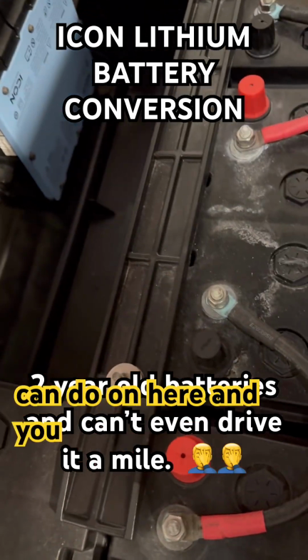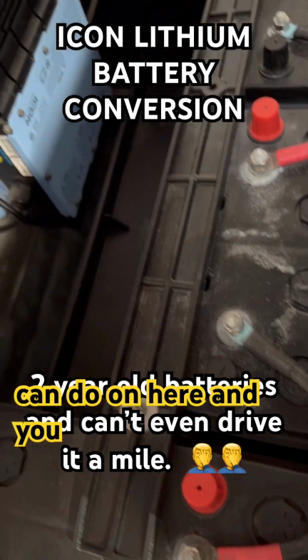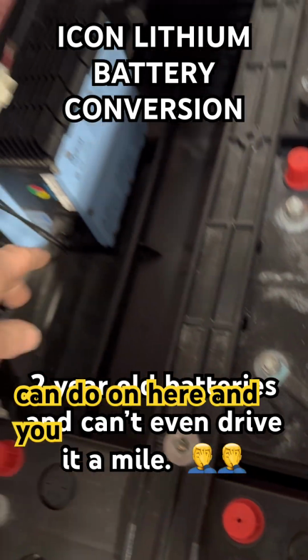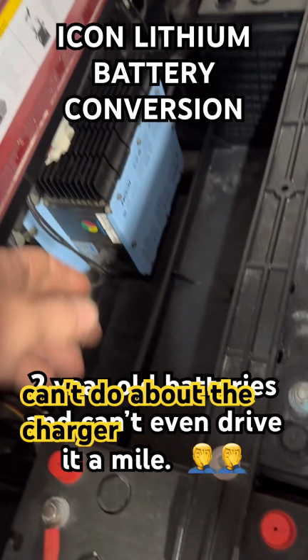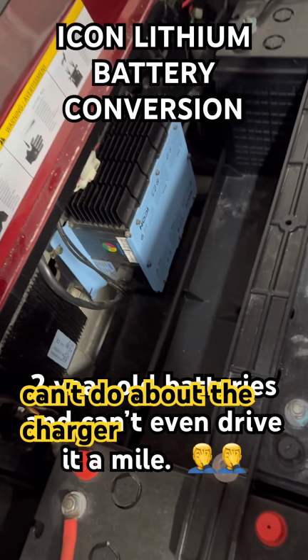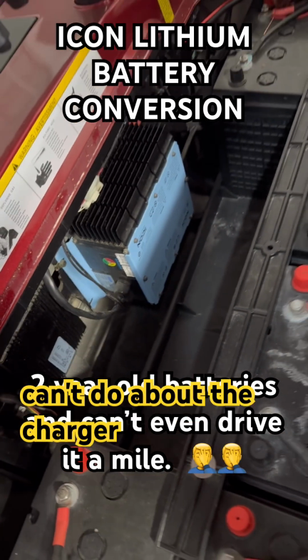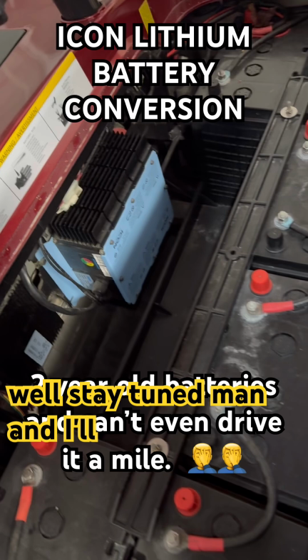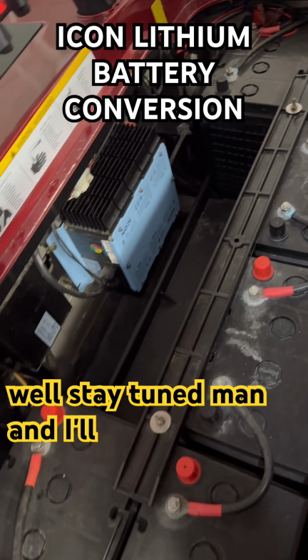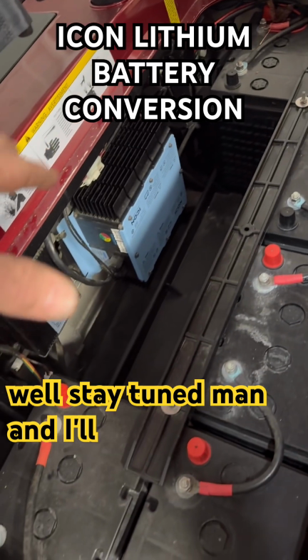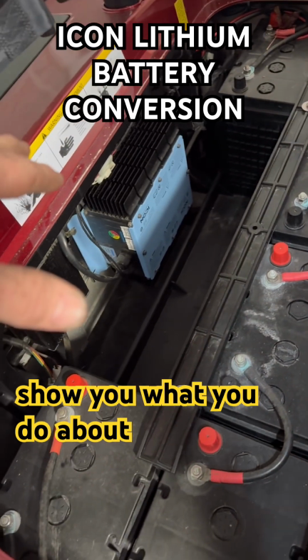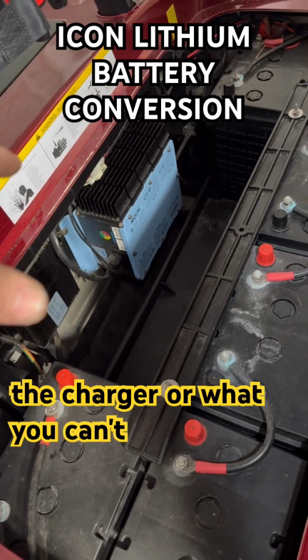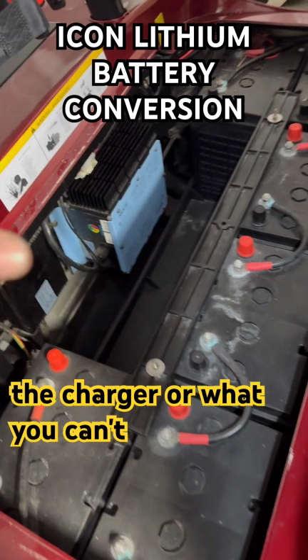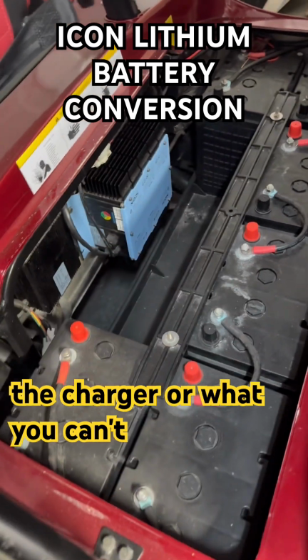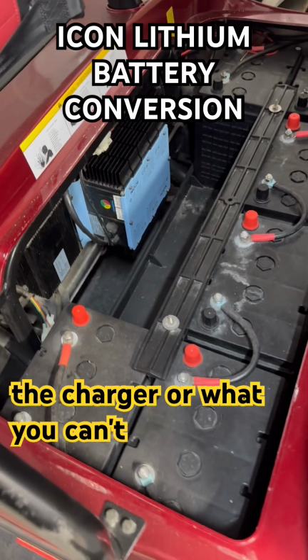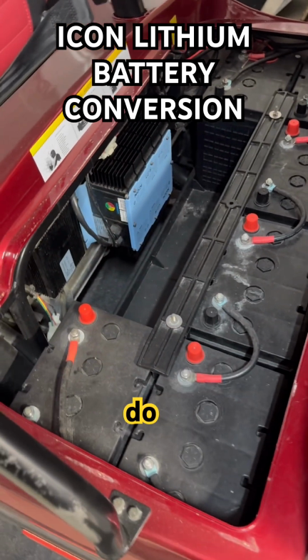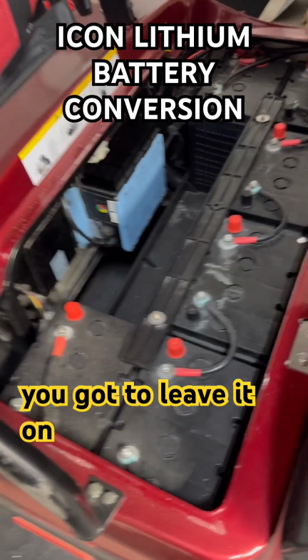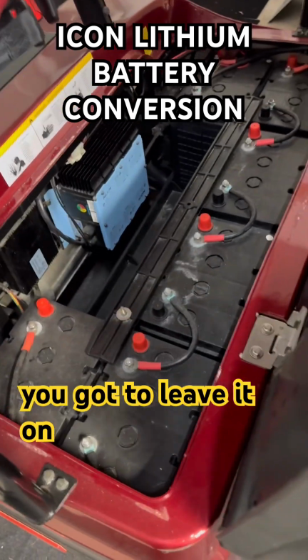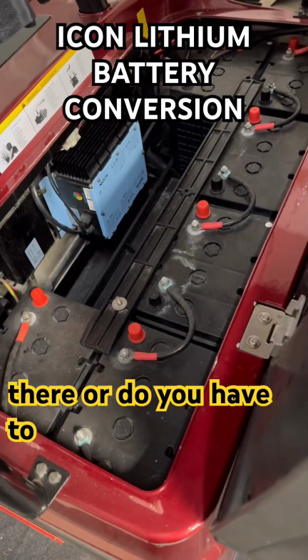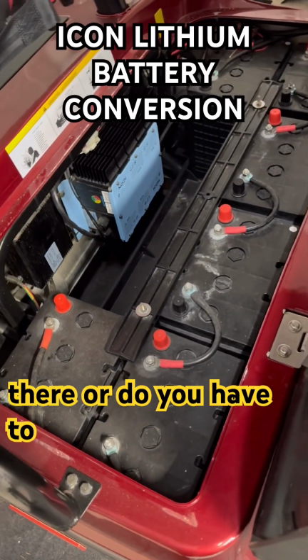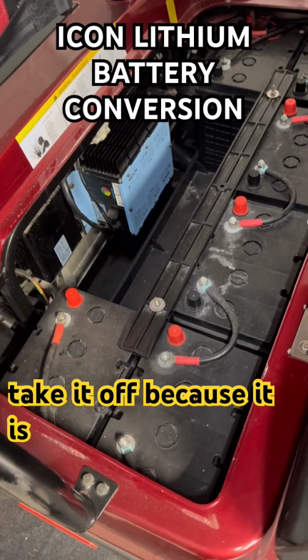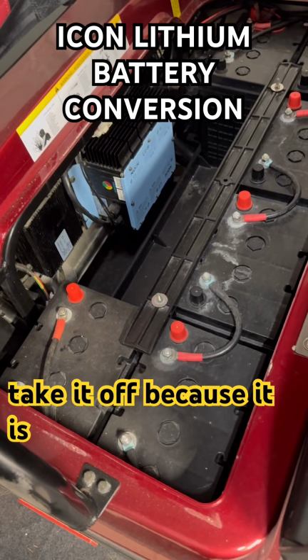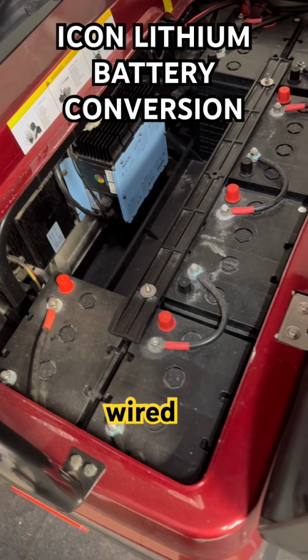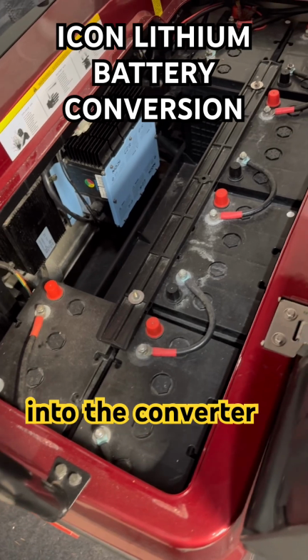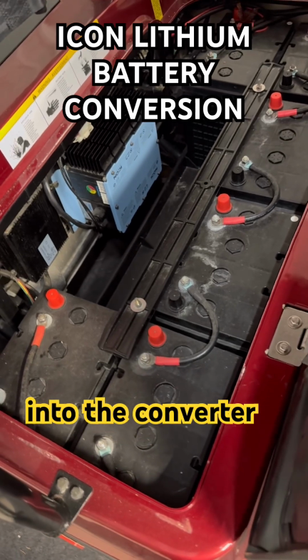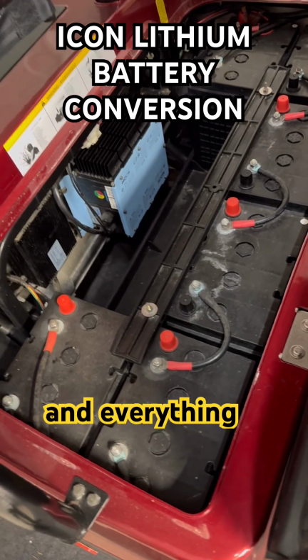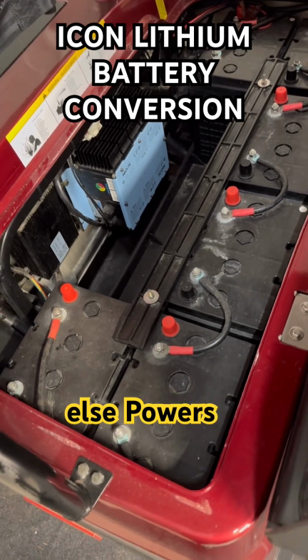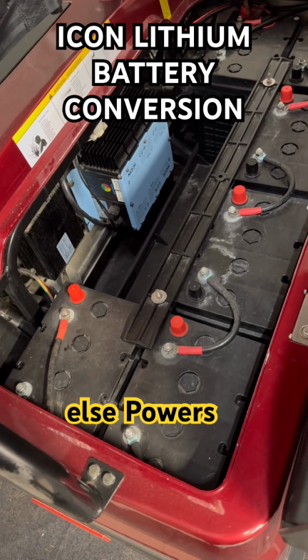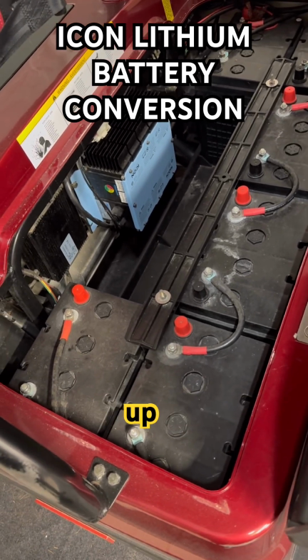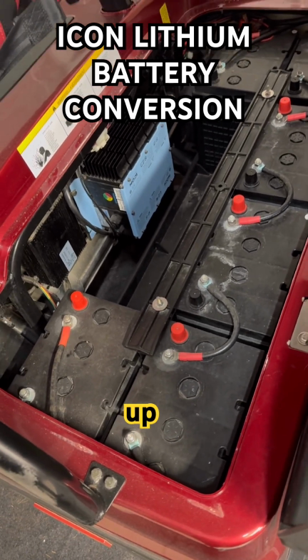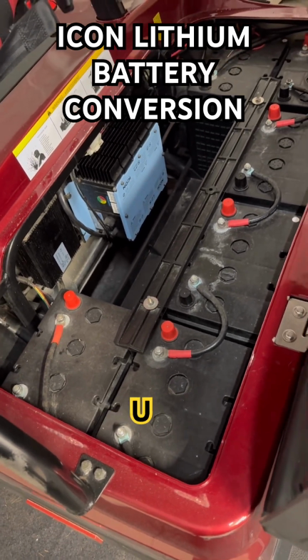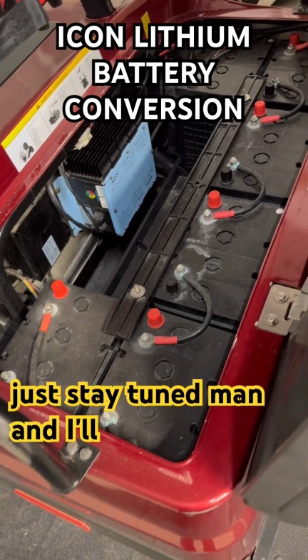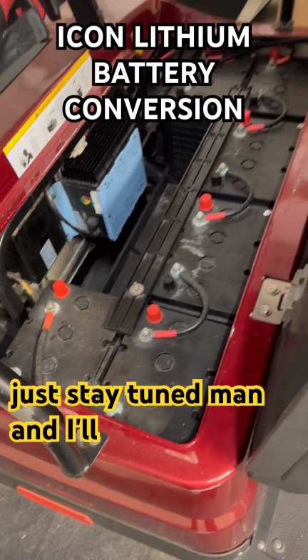One thing you can do on here — and what you can't do about the charger — stay tuned and I'll show you. Do you have to leave it on there or take it off? Because it is wired into the converter and everything else powers up.